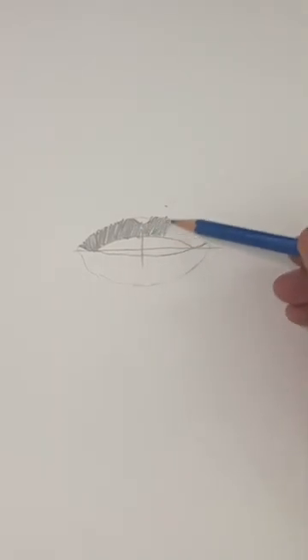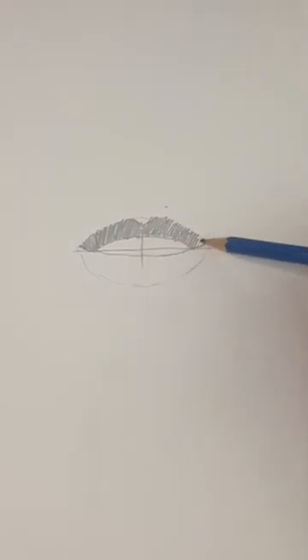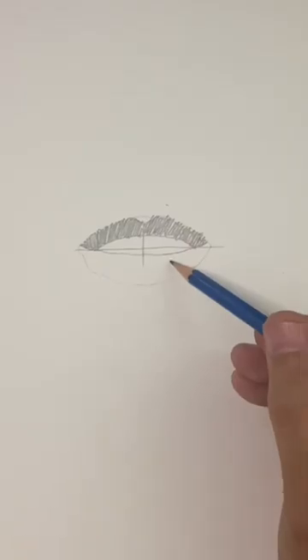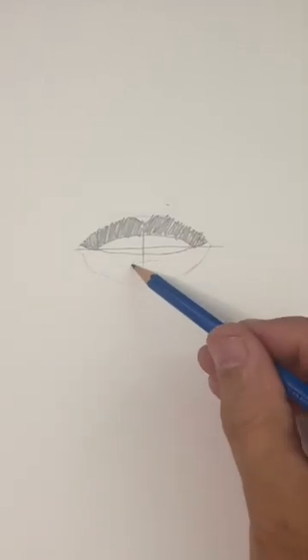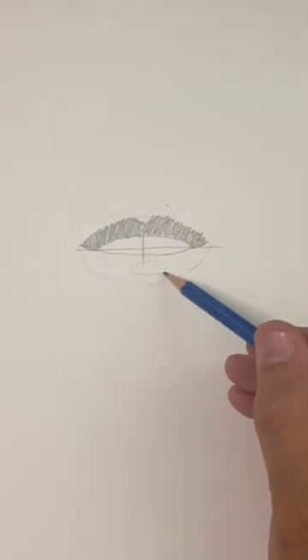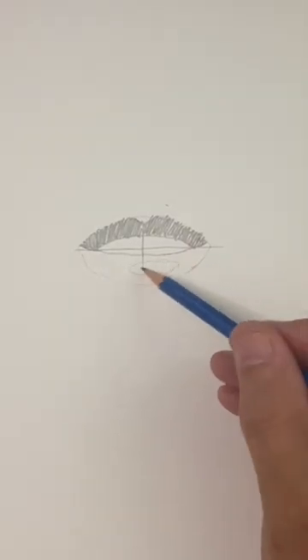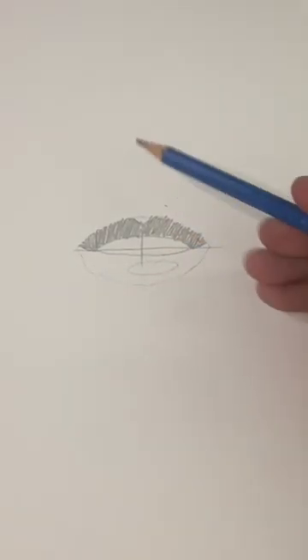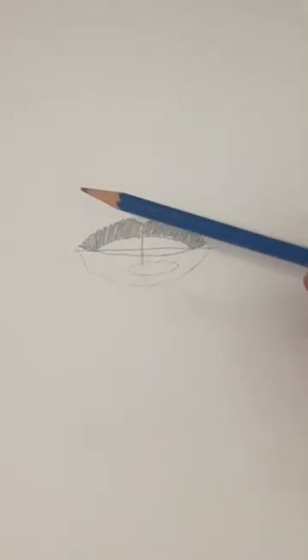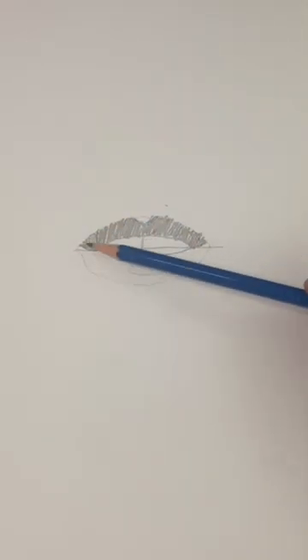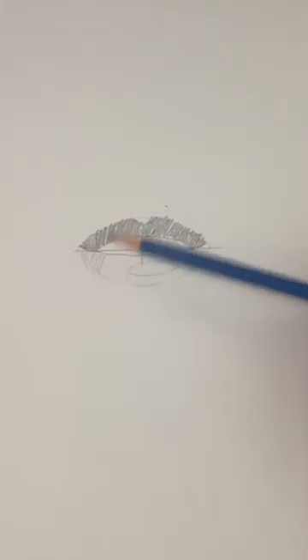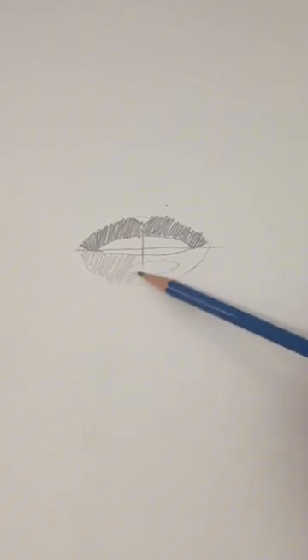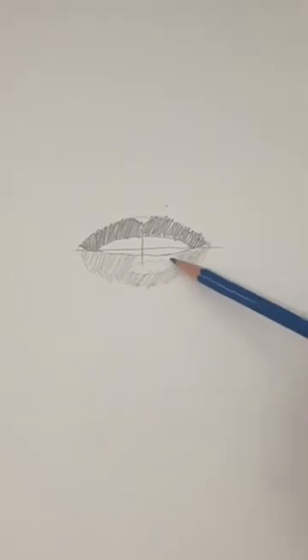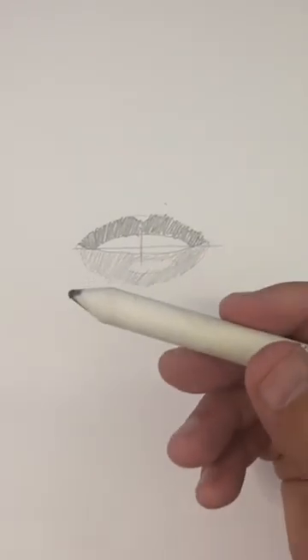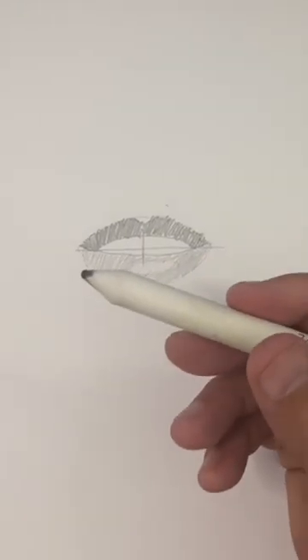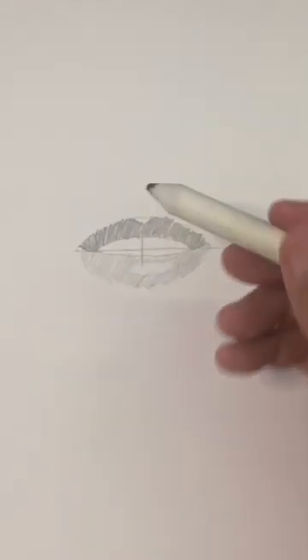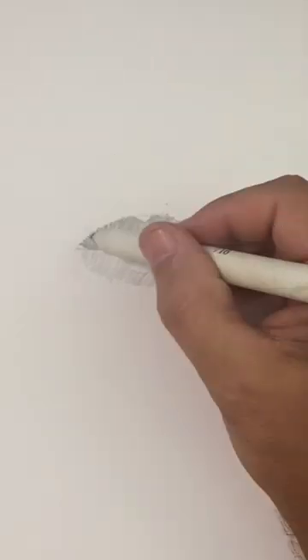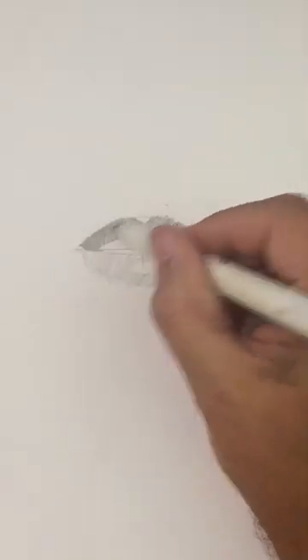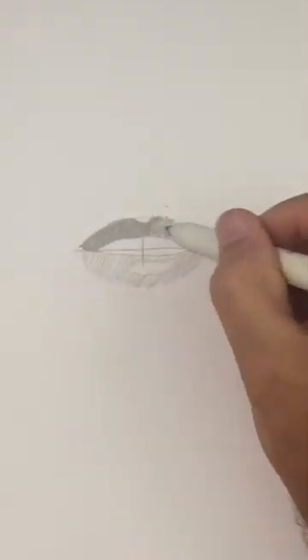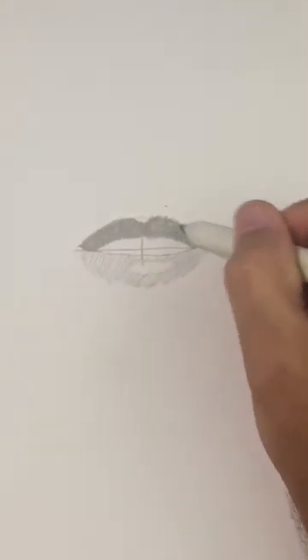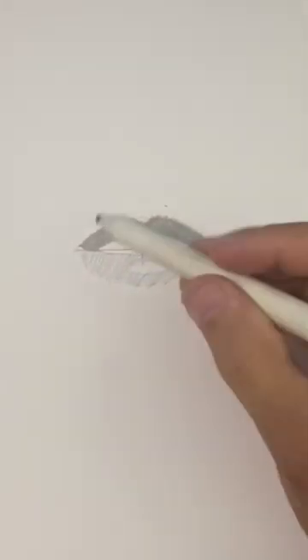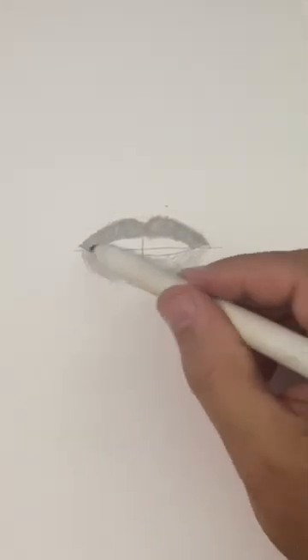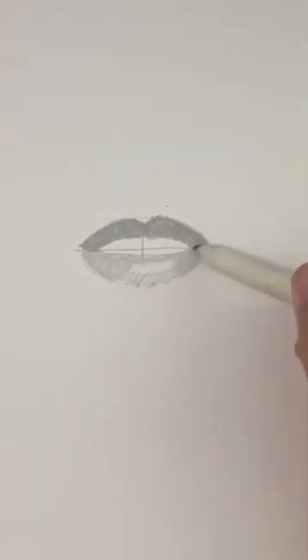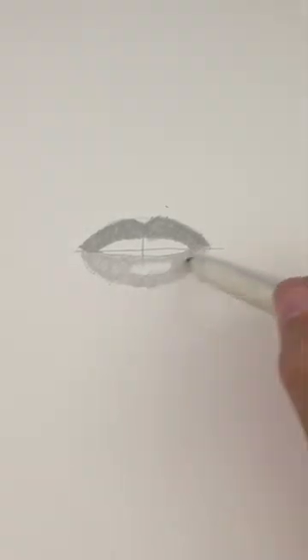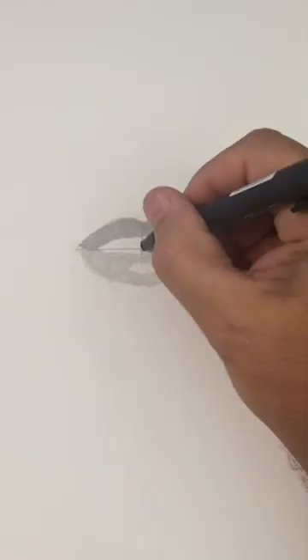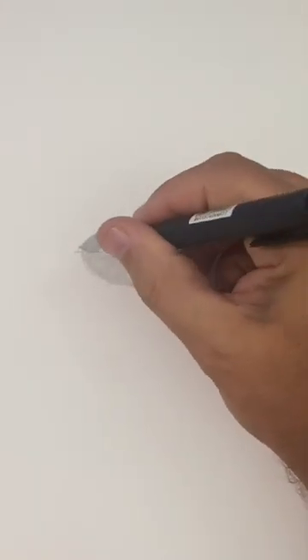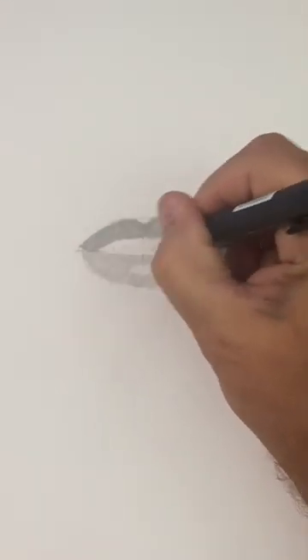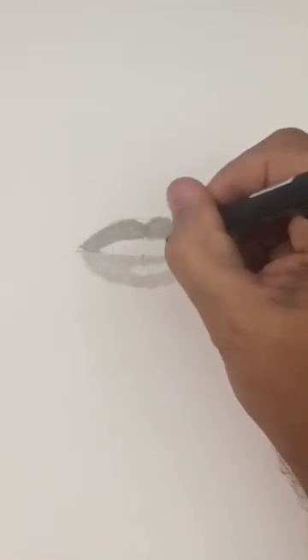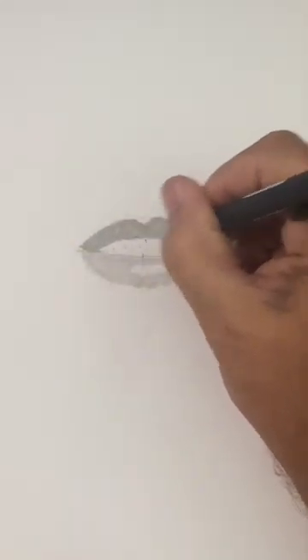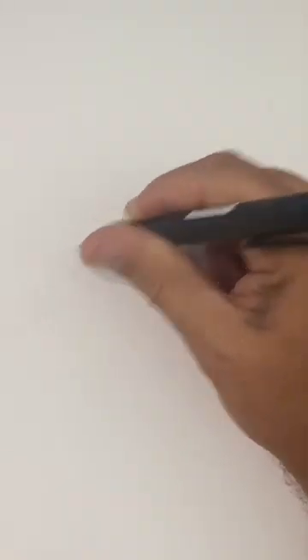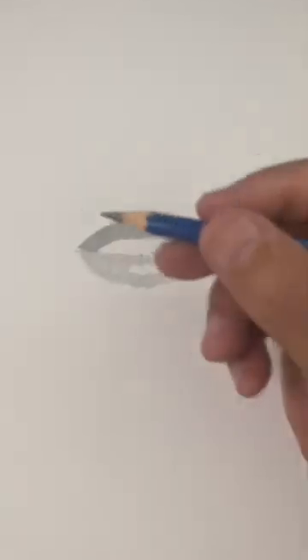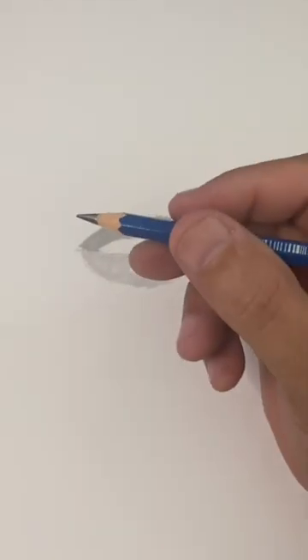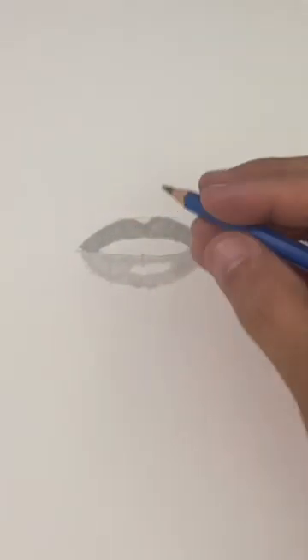We're going to draw a long skinny oval here on the bottom lip. That's where the highlights are going to be. Now we'll shade the rest of the bottom lip in a little bit lighter. It looks kind of scribbly right now, but if you use a little blending stump, it'll smooth all of your pencil together. Now erase those original guidelines and grab a really dark pencil or a pen.